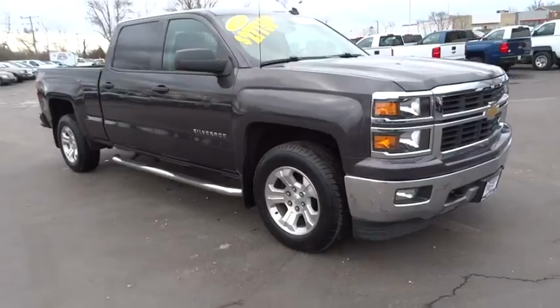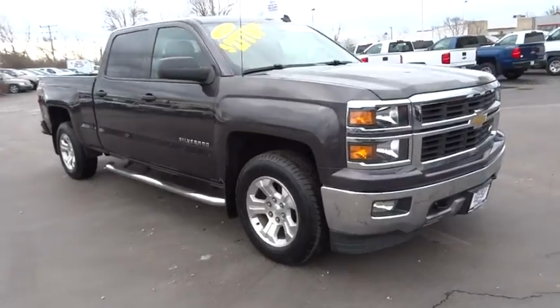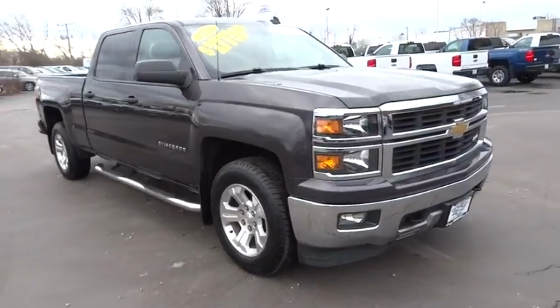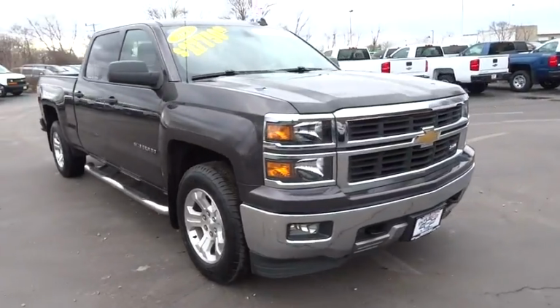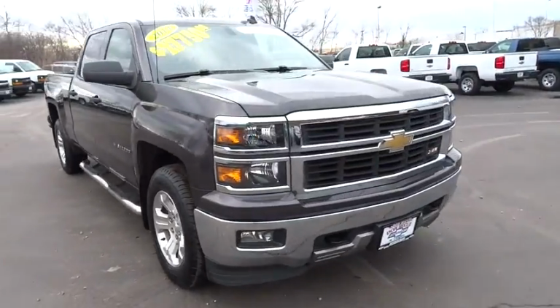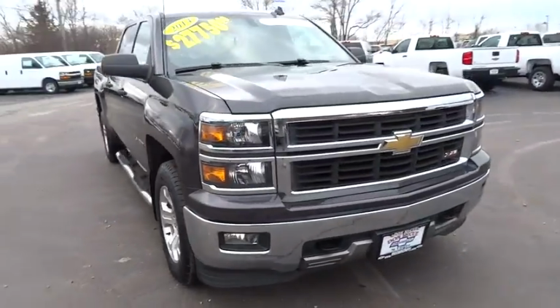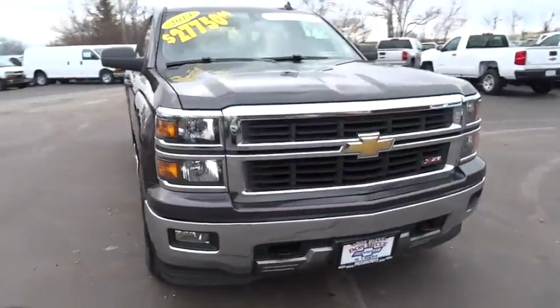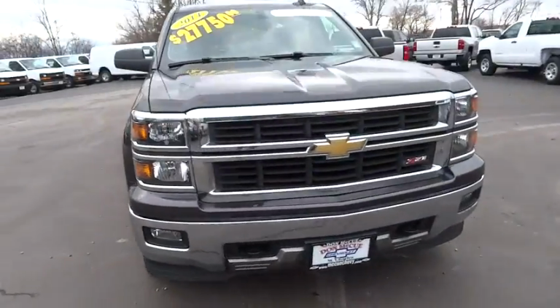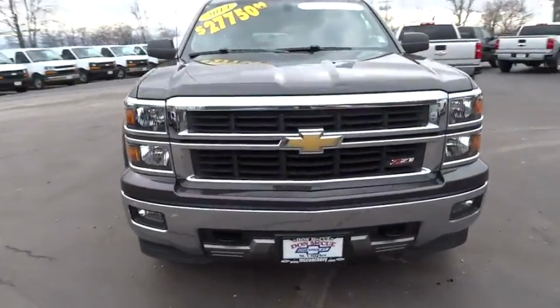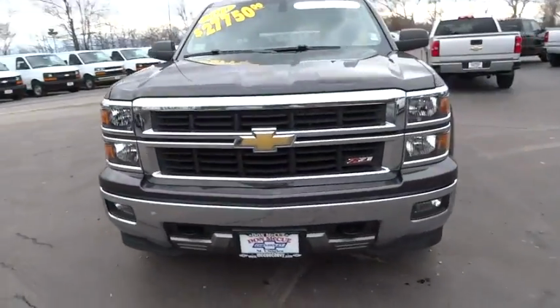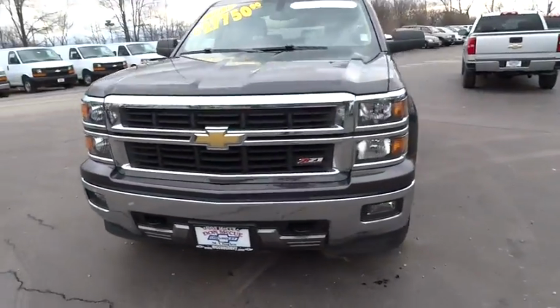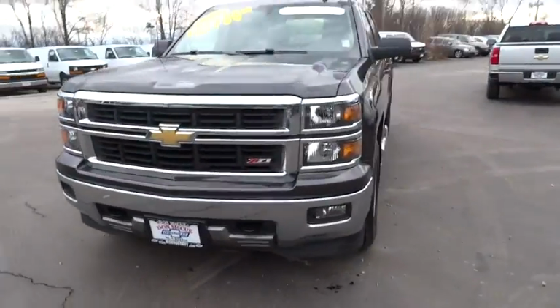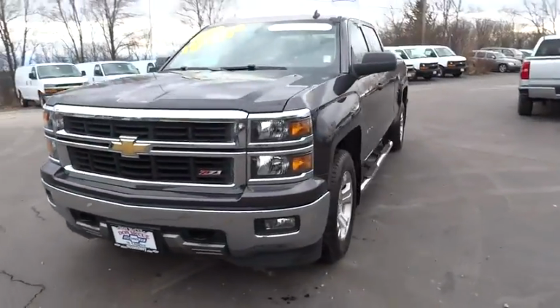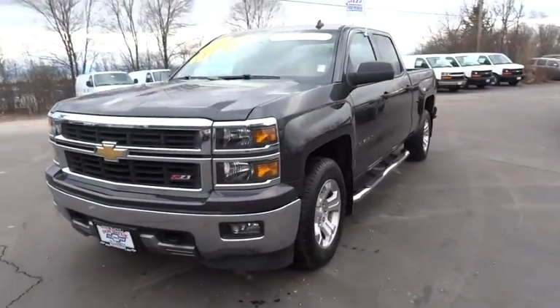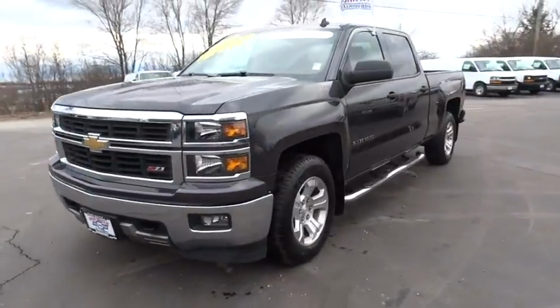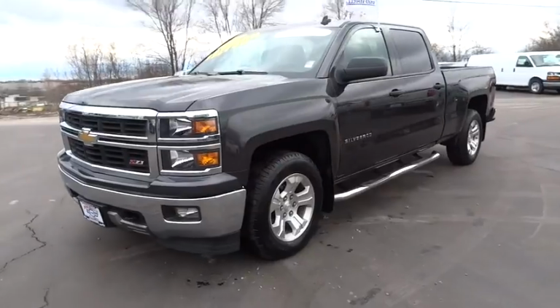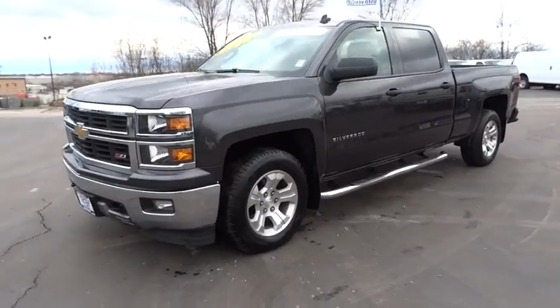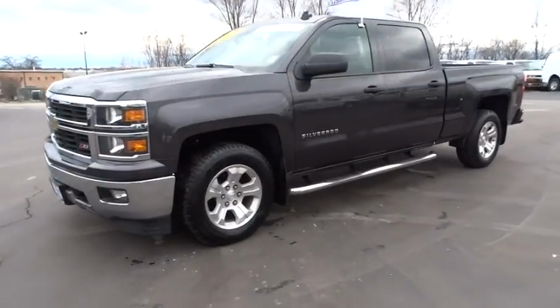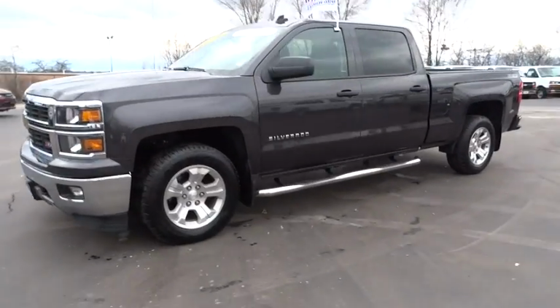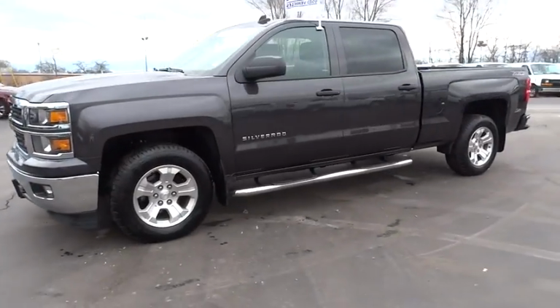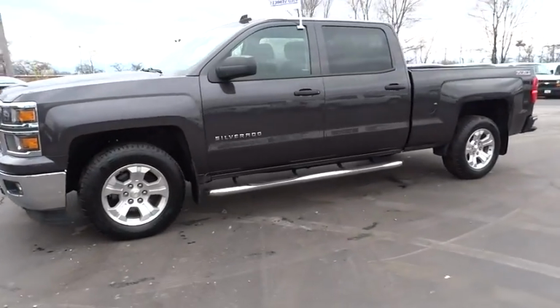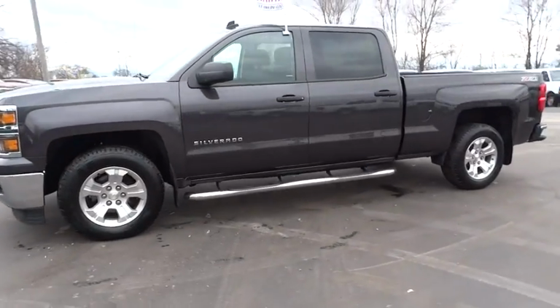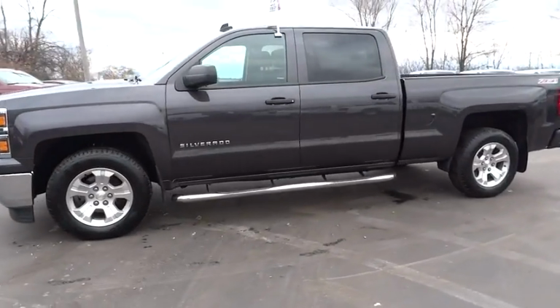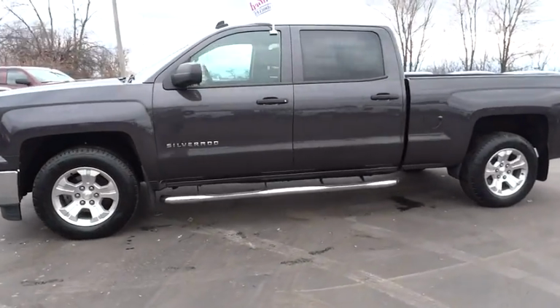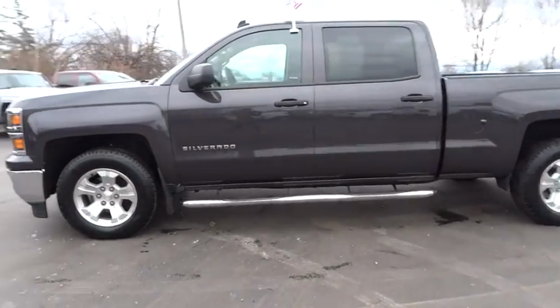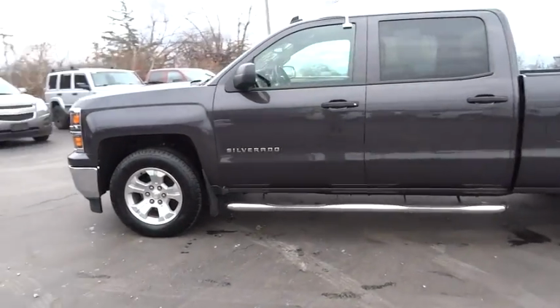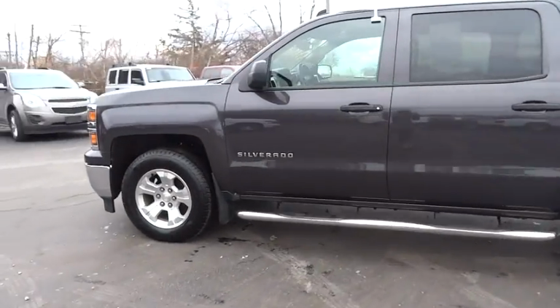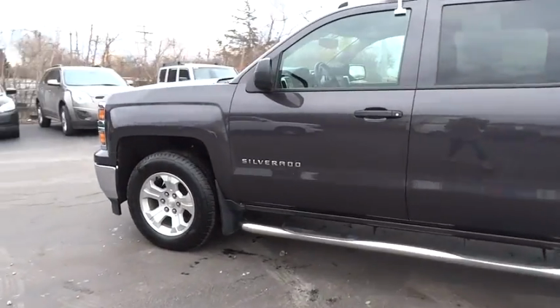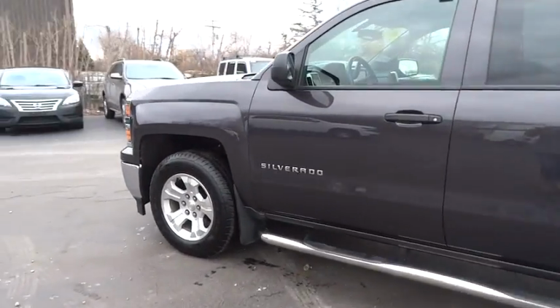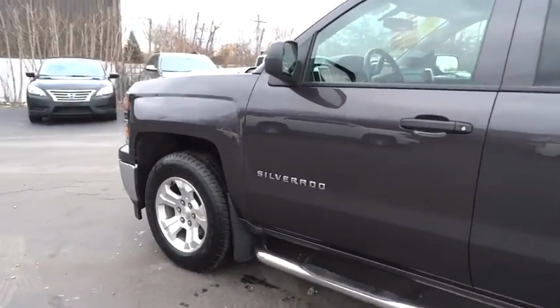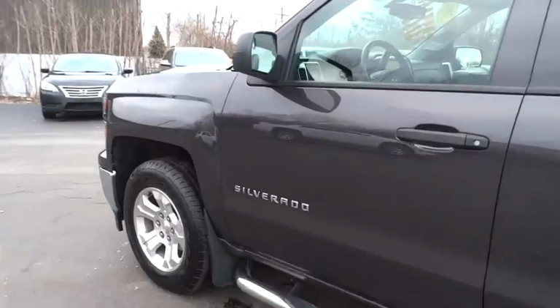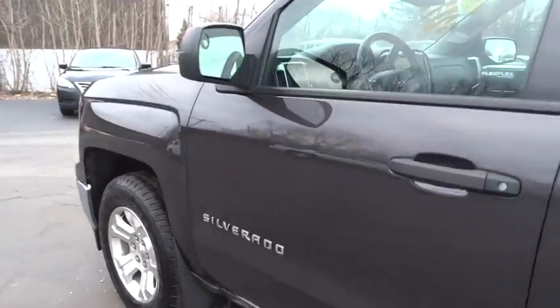The 2014 Chevrolet Silverado 1500. This vehicle has less than 30,000 miles. Here are some of this vehicle's great options.